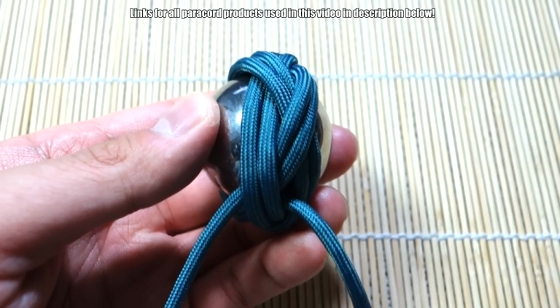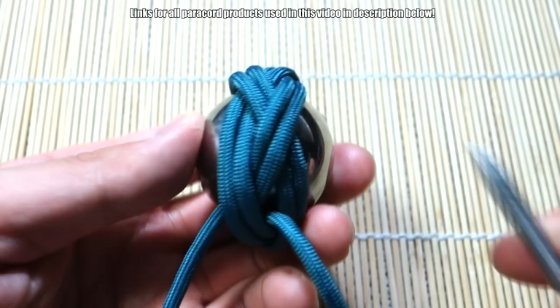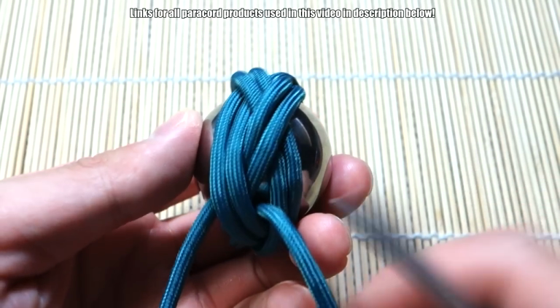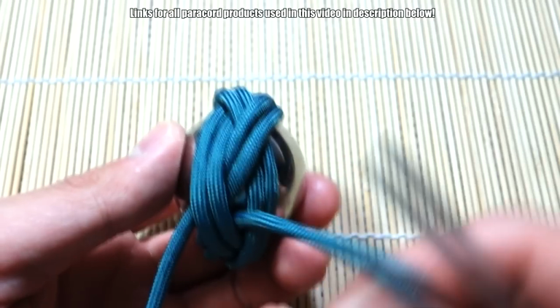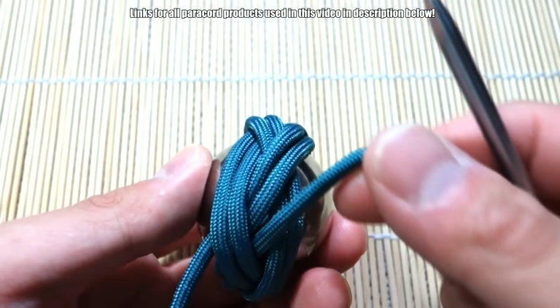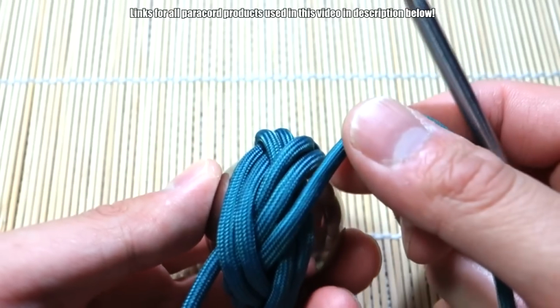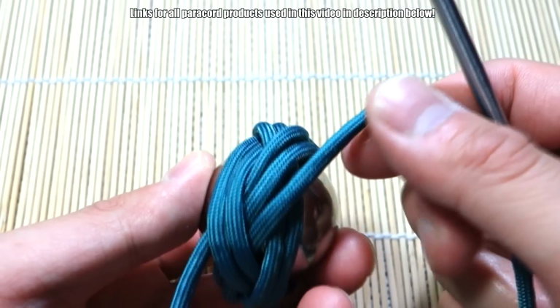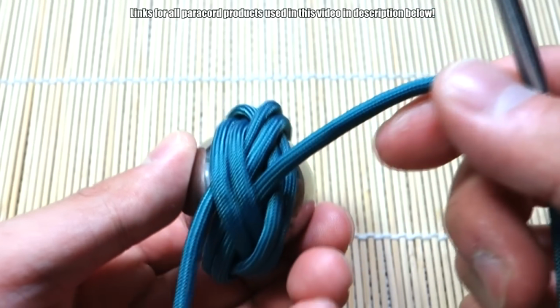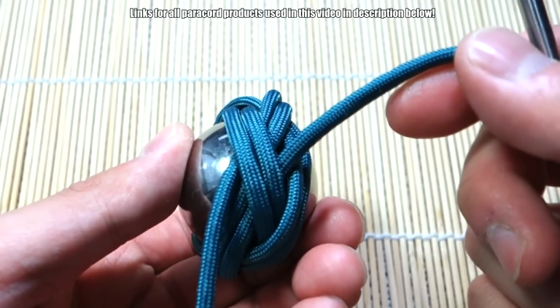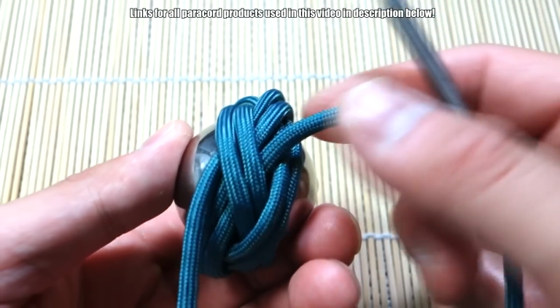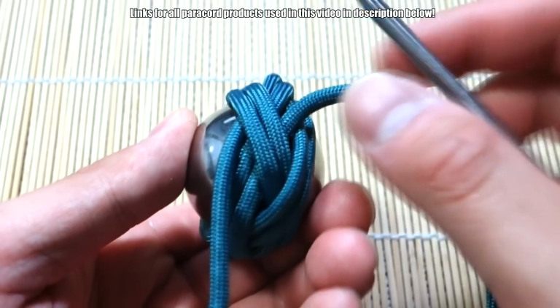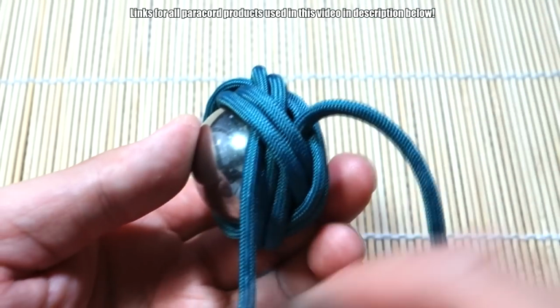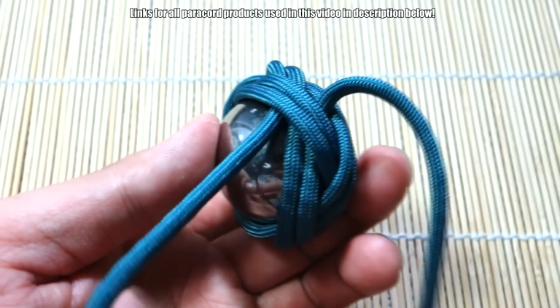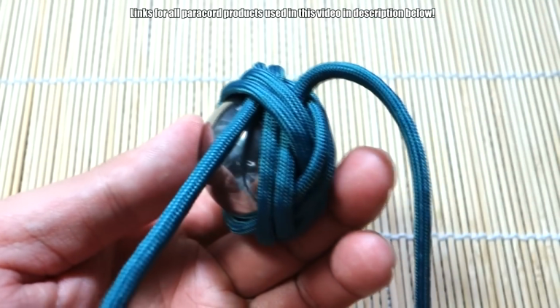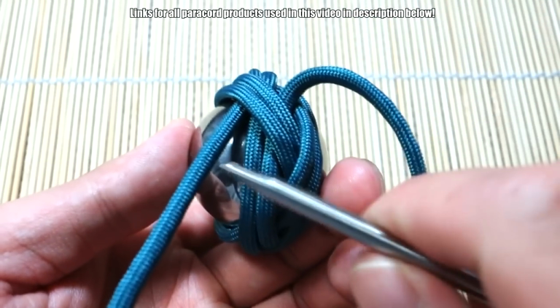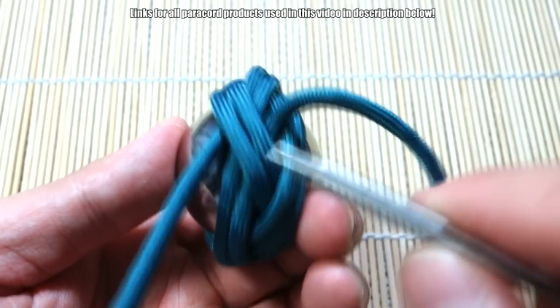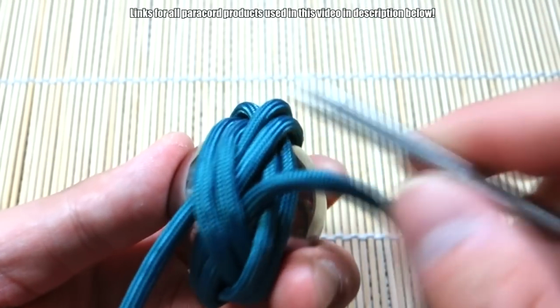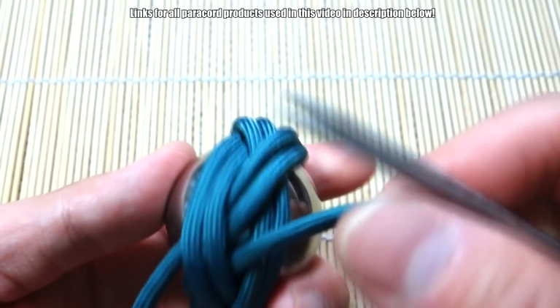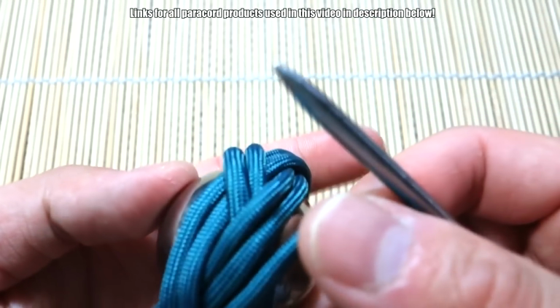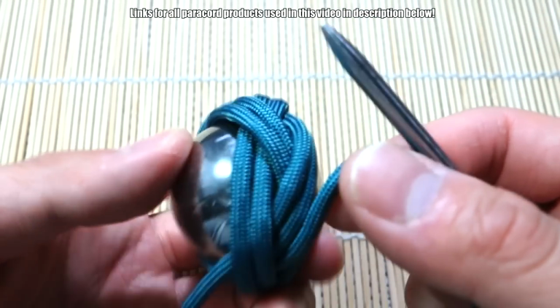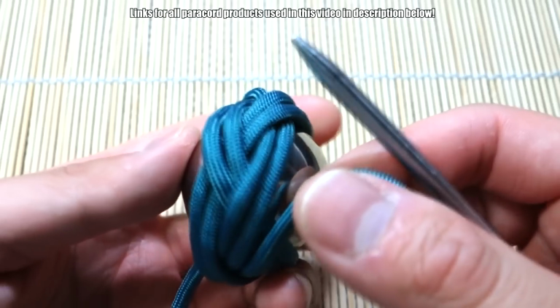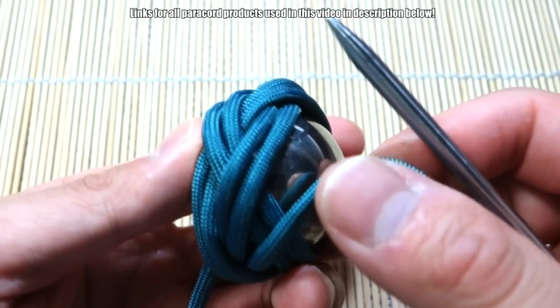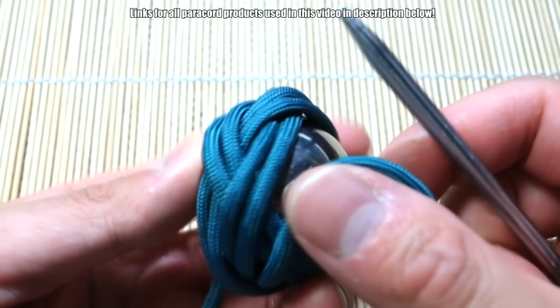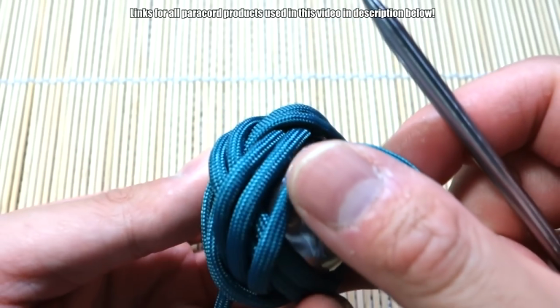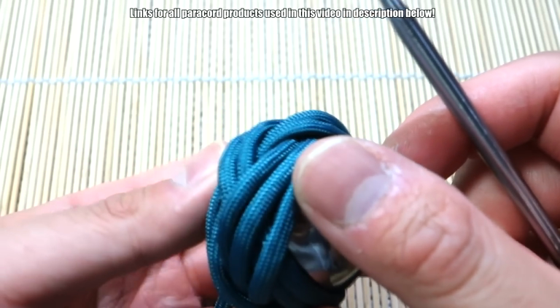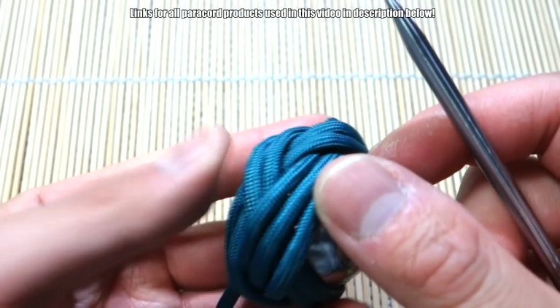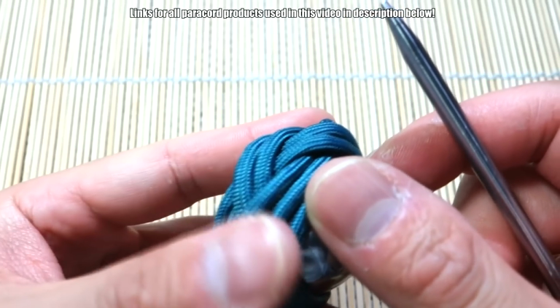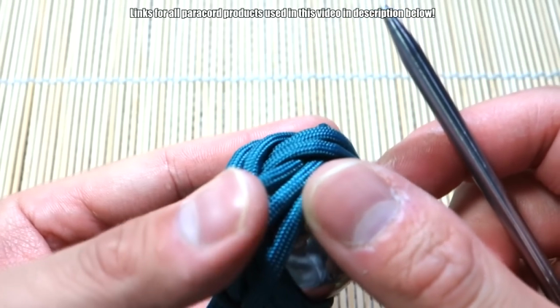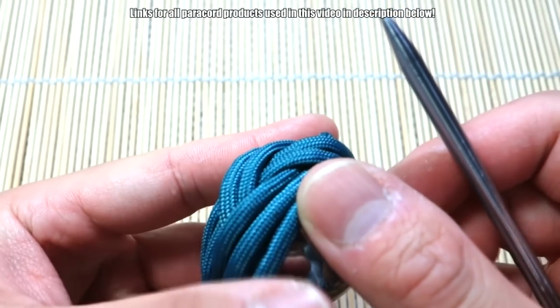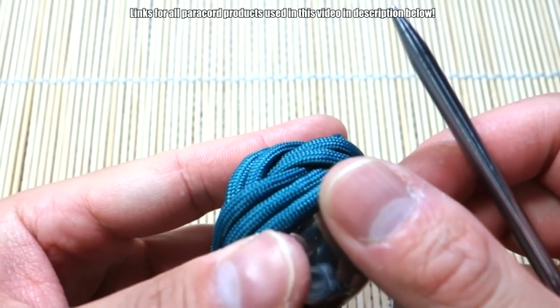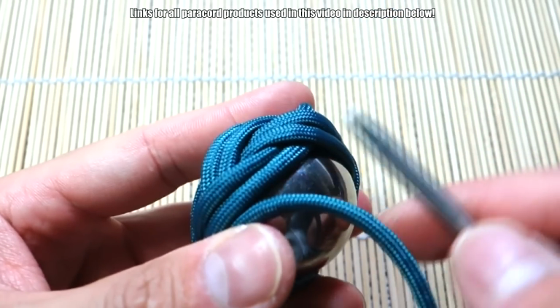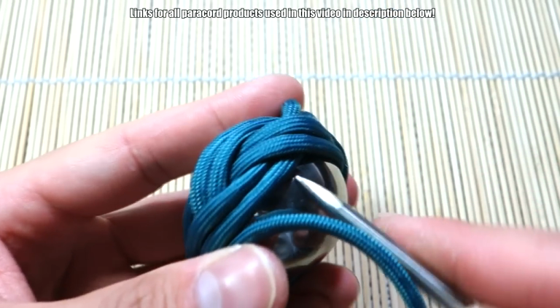With the third pass, again you're just going to do the same thing — see where this cord is going, just follow along and now triple up our passes.